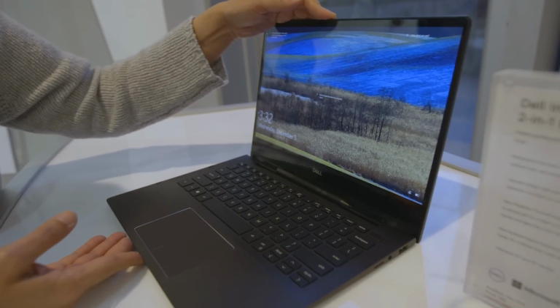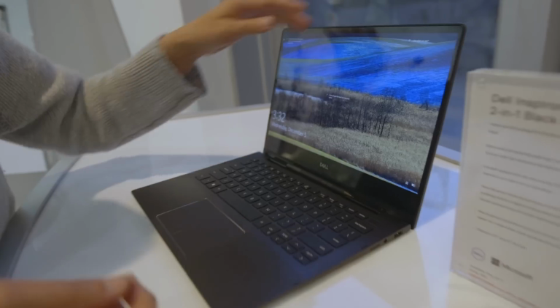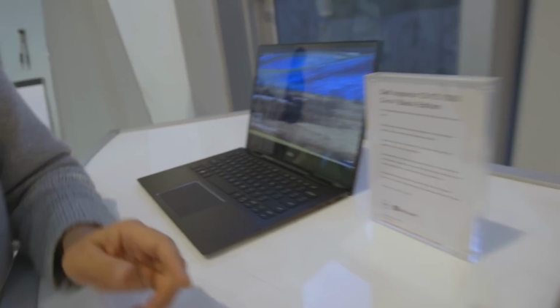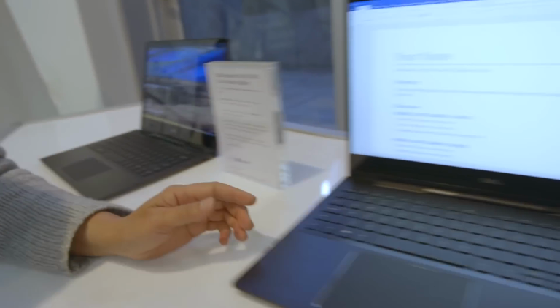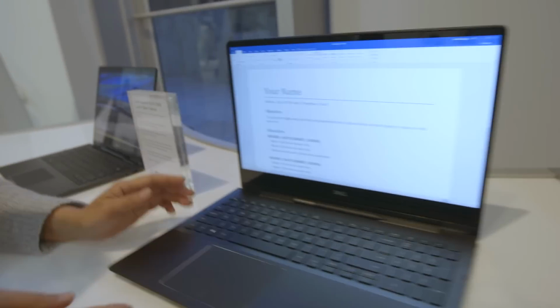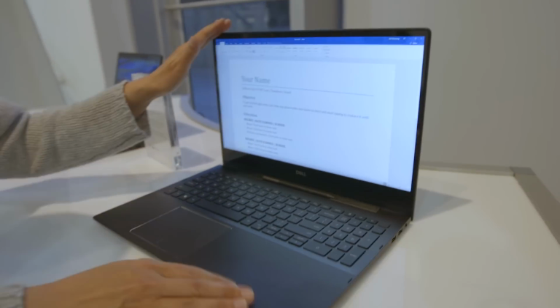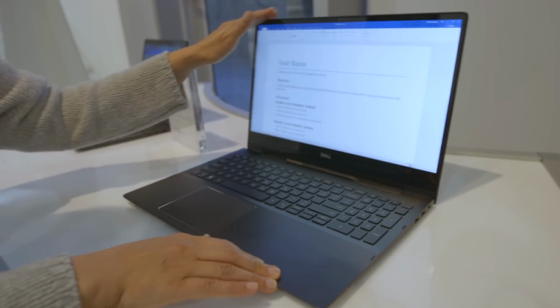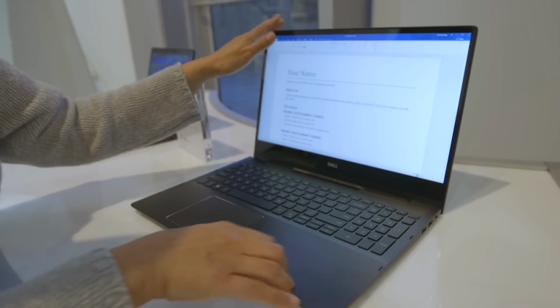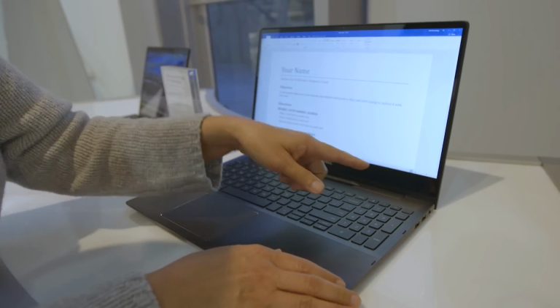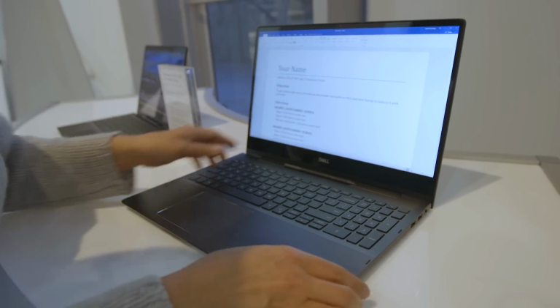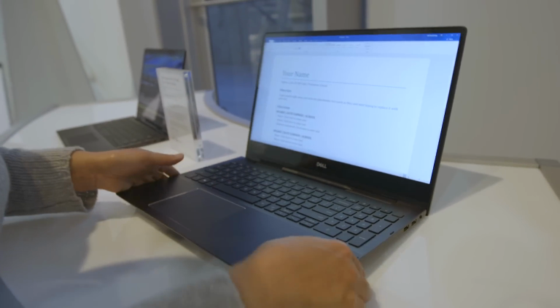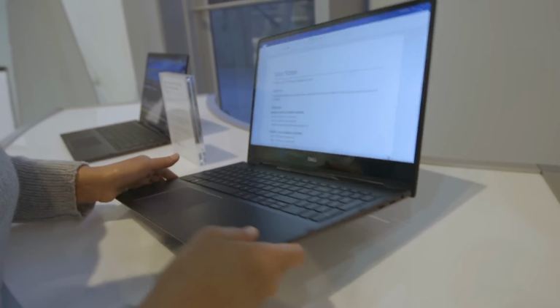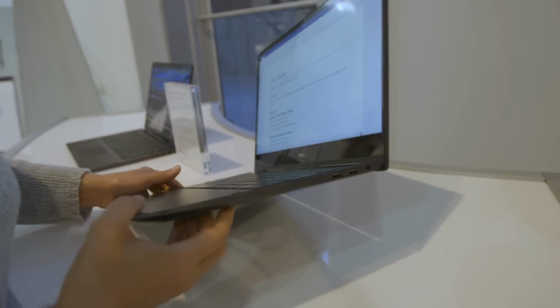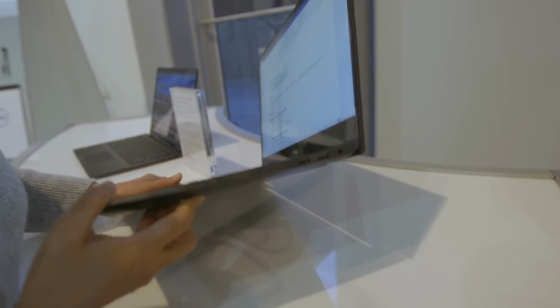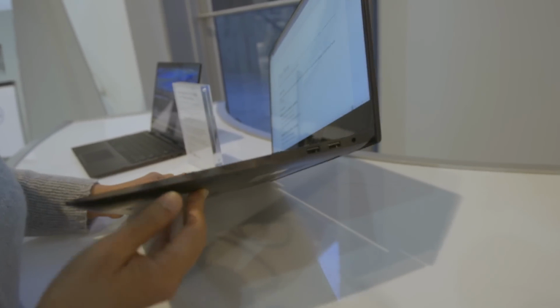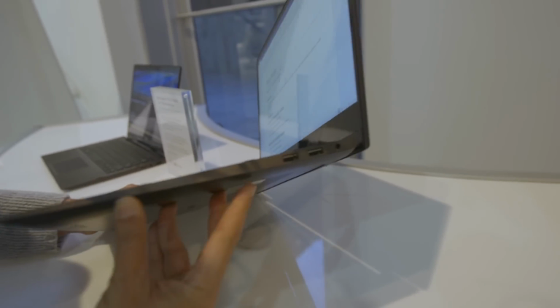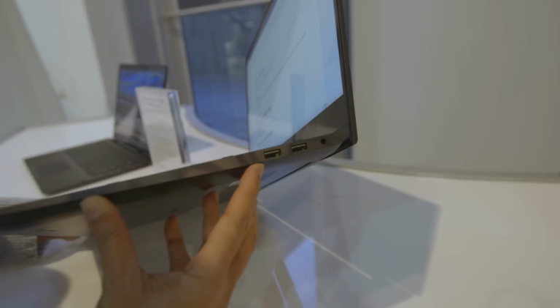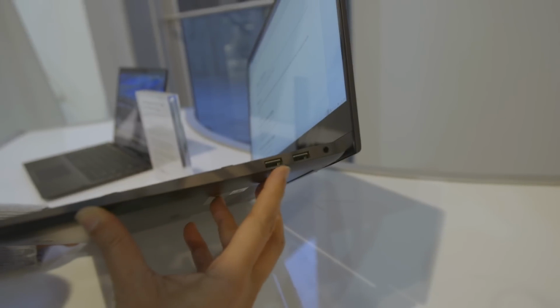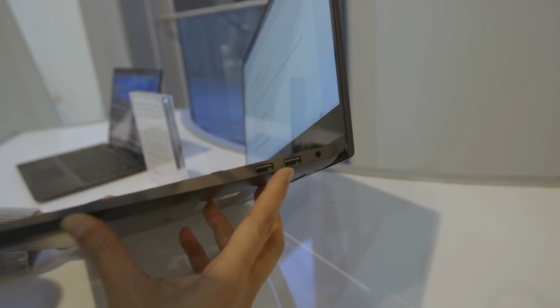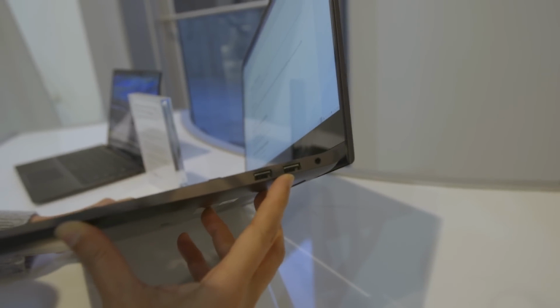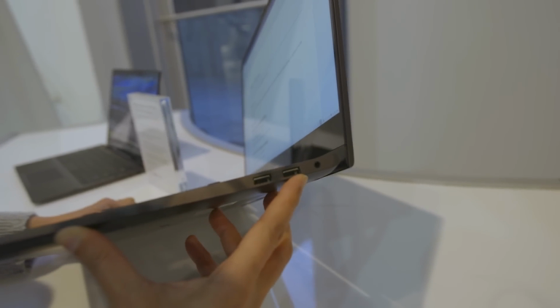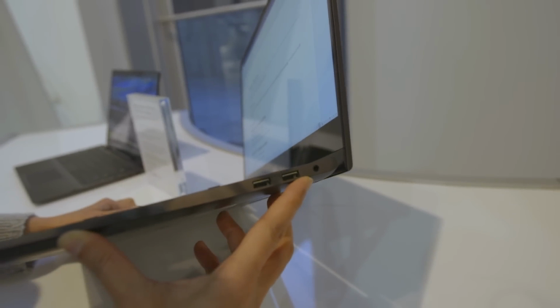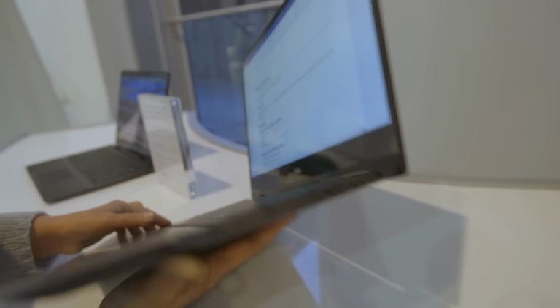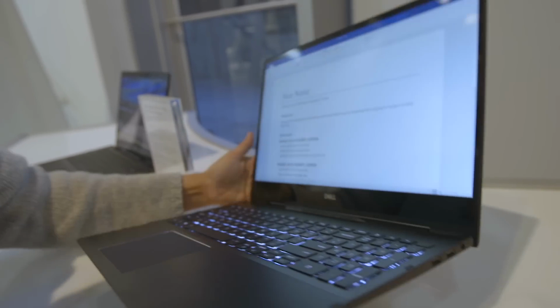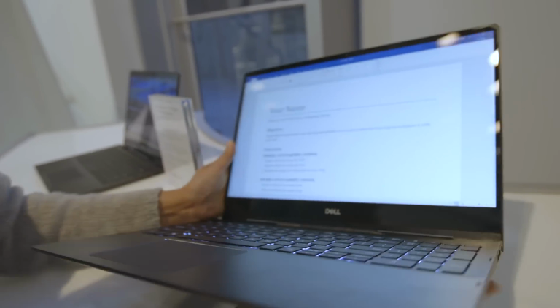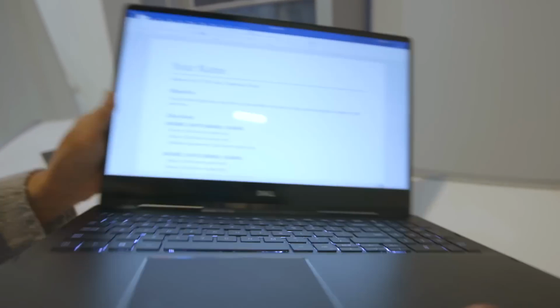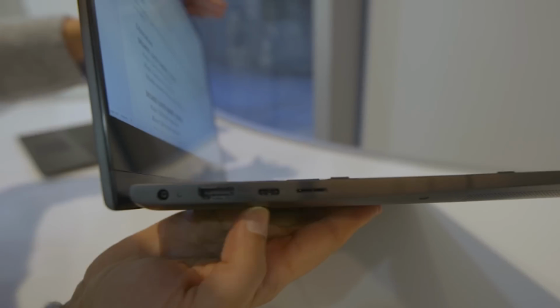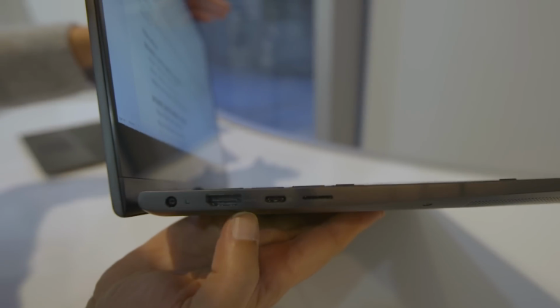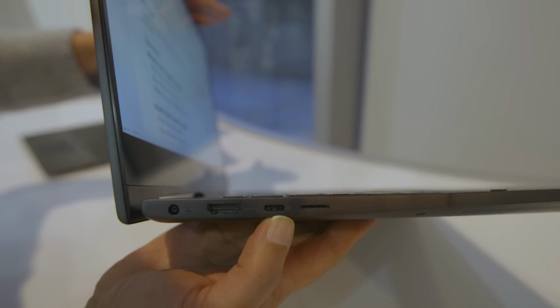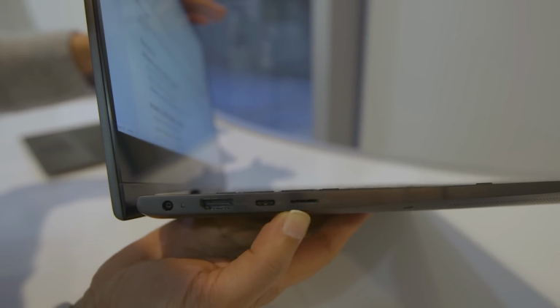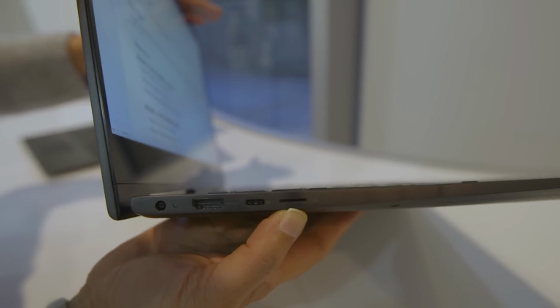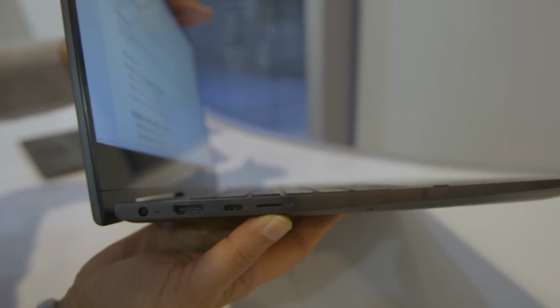Let's take a quick look at the 15-inch, just because you're going to see a bigger display here and also probably a few more ports. I see we have two USB-A here, and that looks like the headphone jack. We have full HDMI, USB-C, and mini SD.